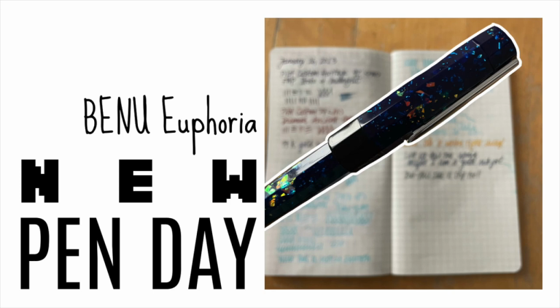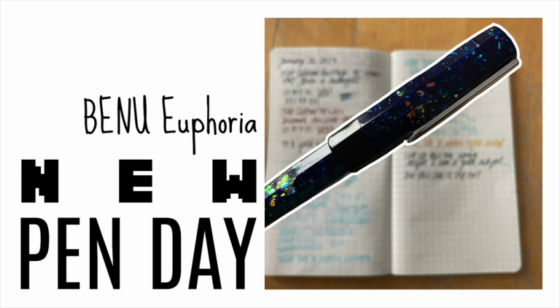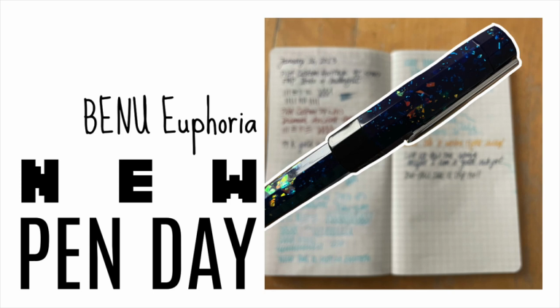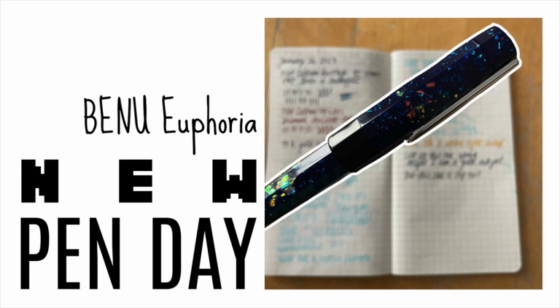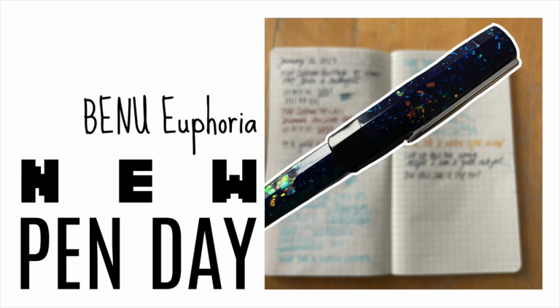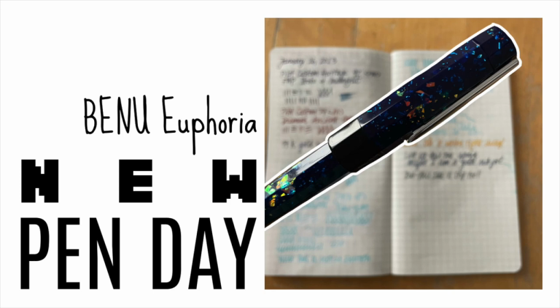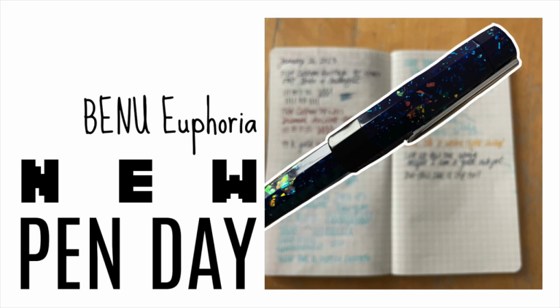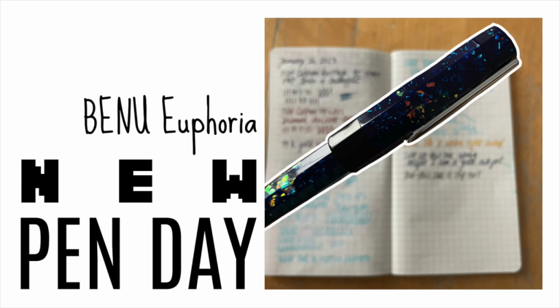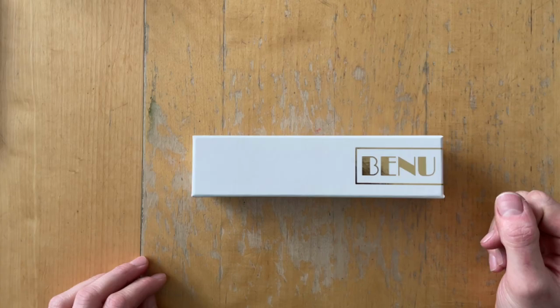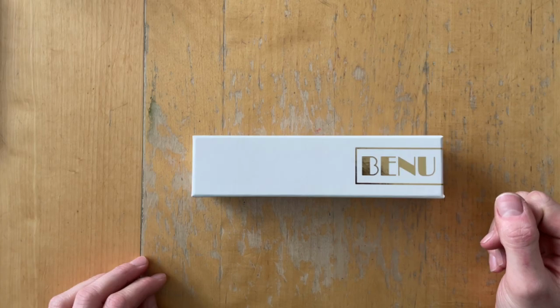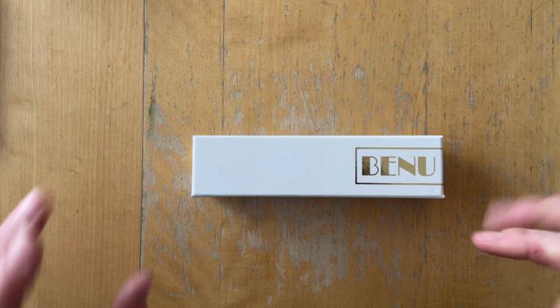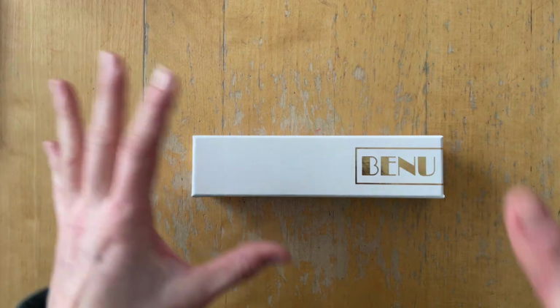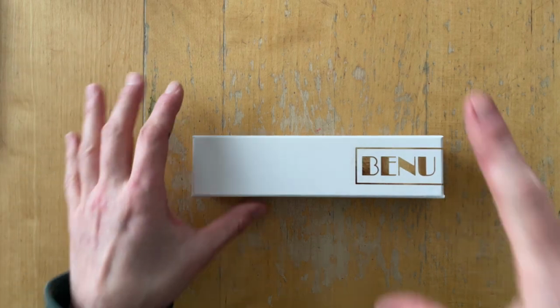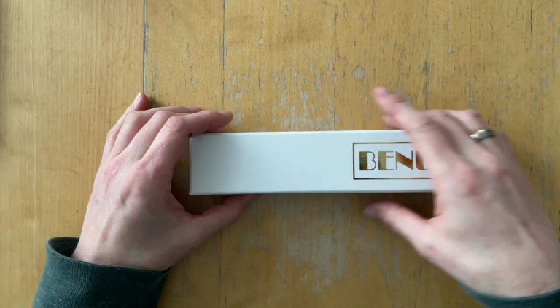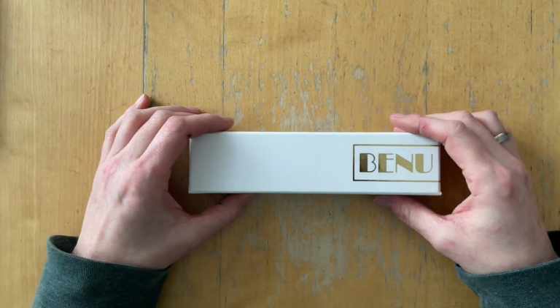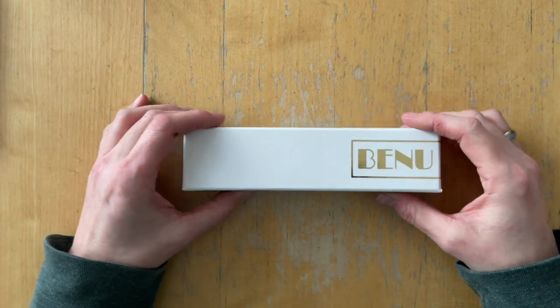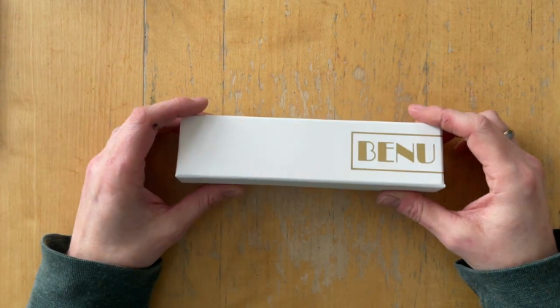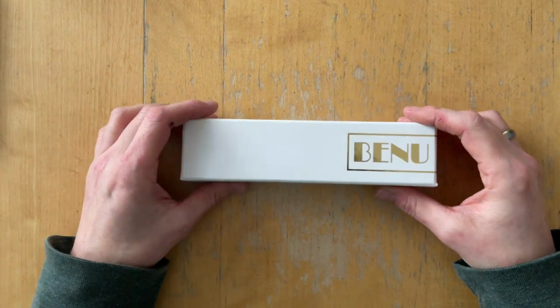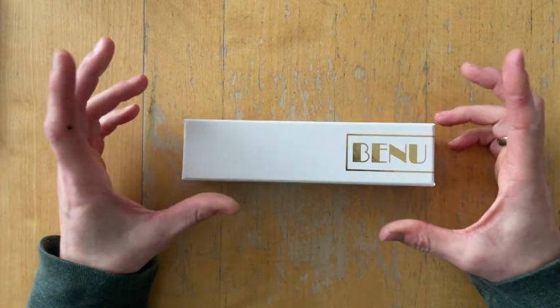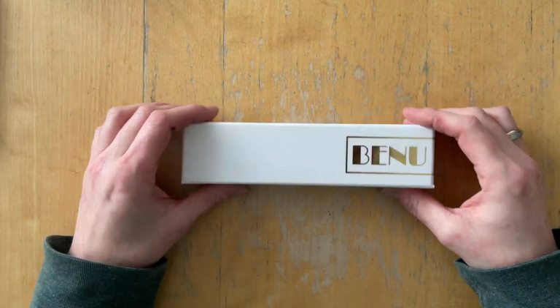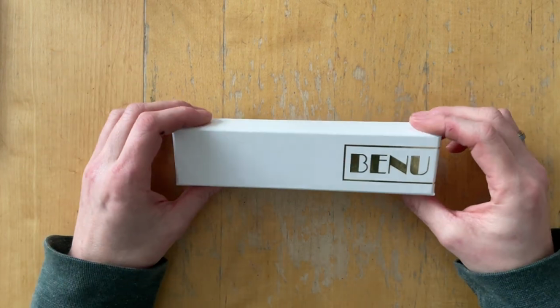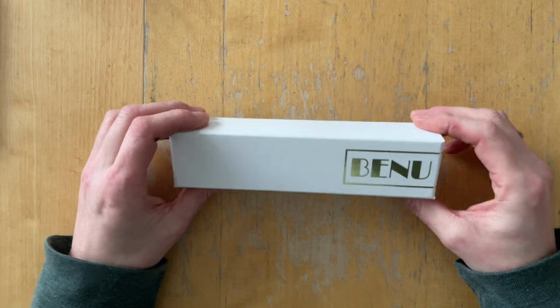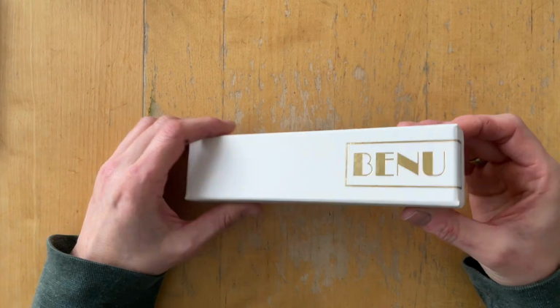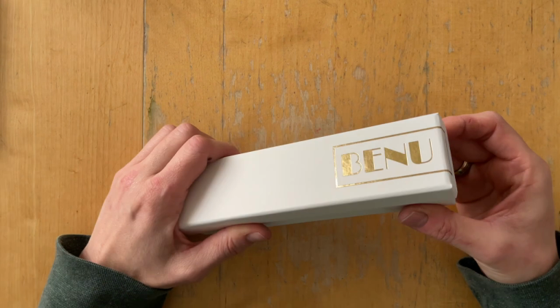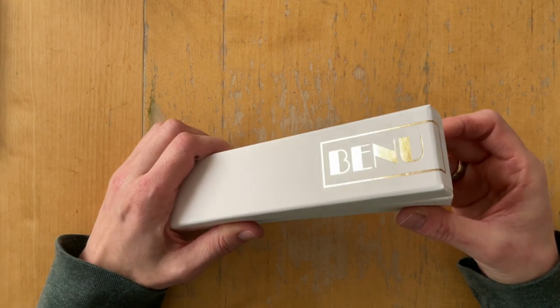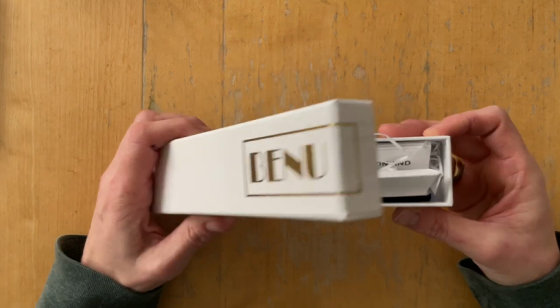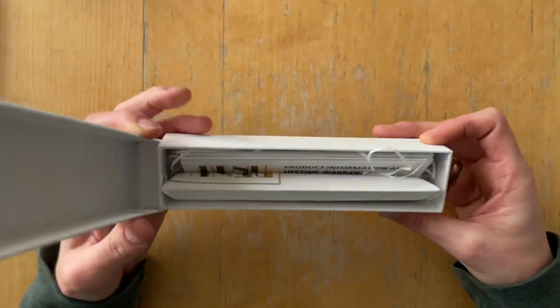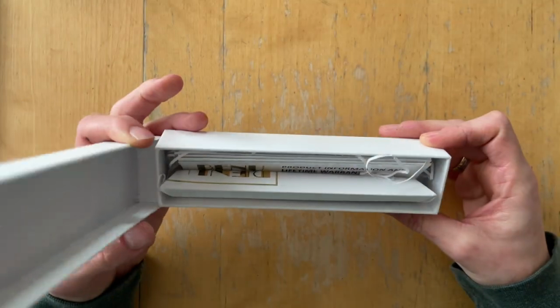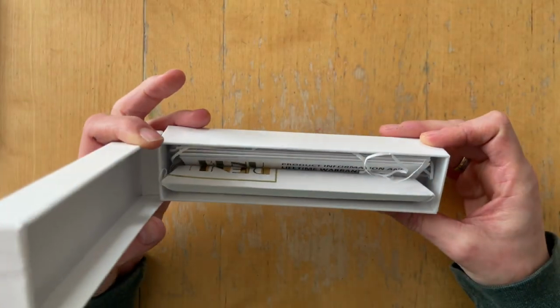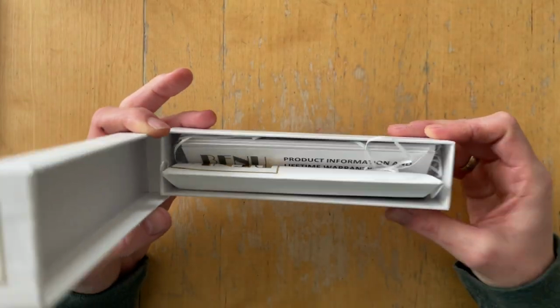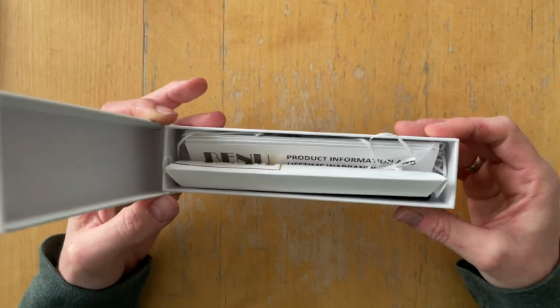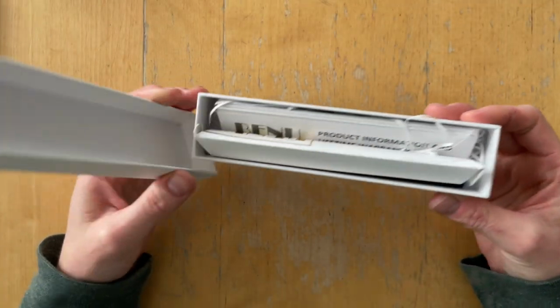Hello there, it's Simone and it's my birthday. Well, it's actually not my birthday when I film this, but I plan on sharing this on my birthday.